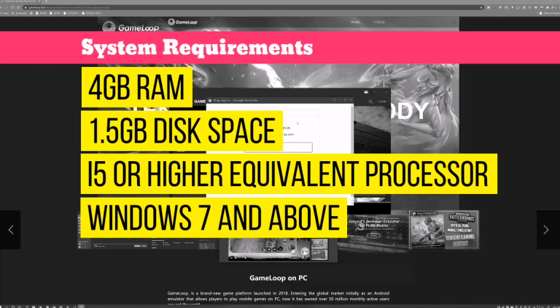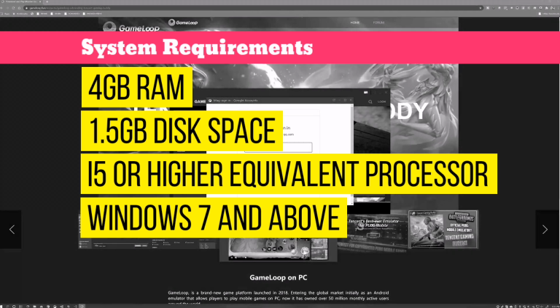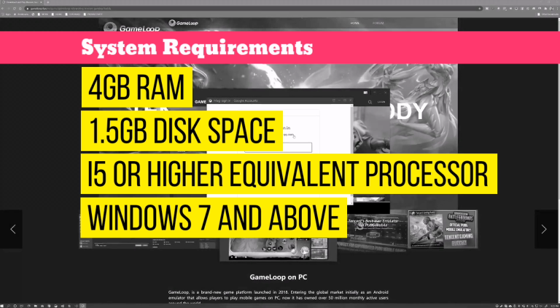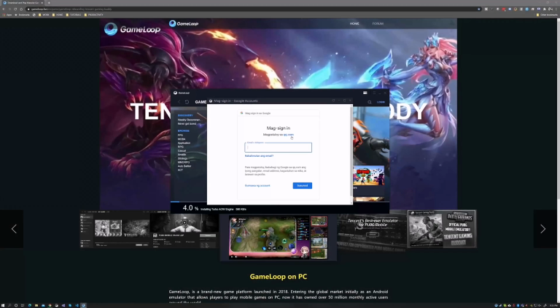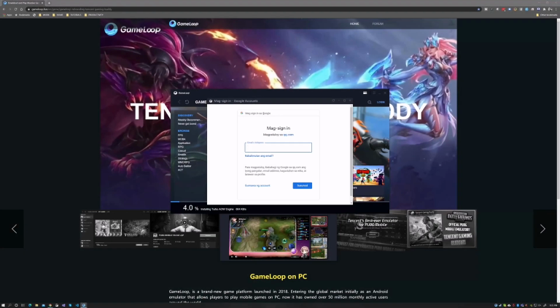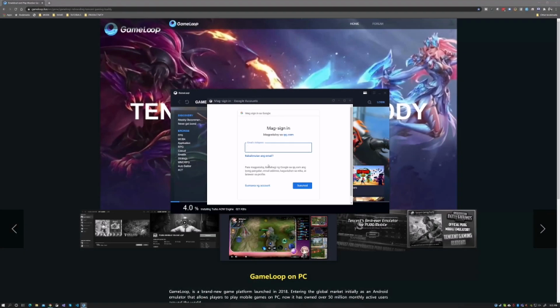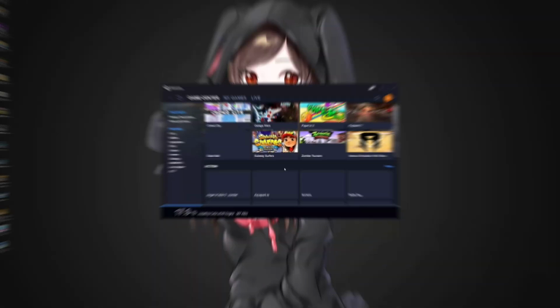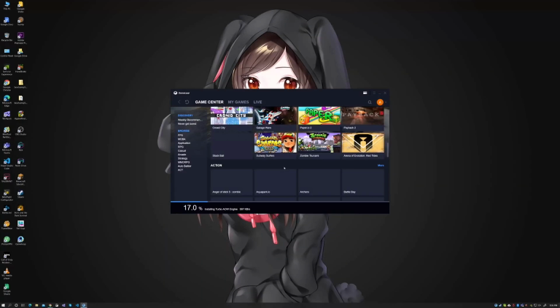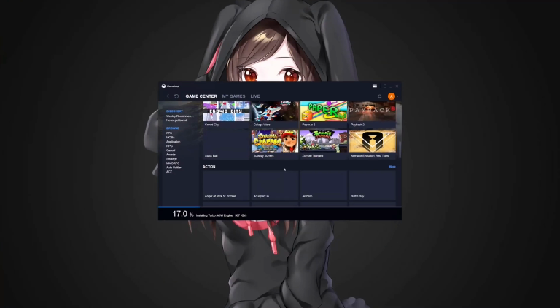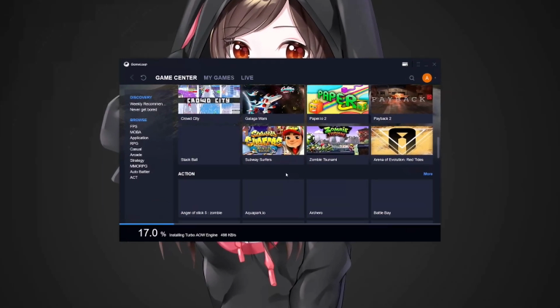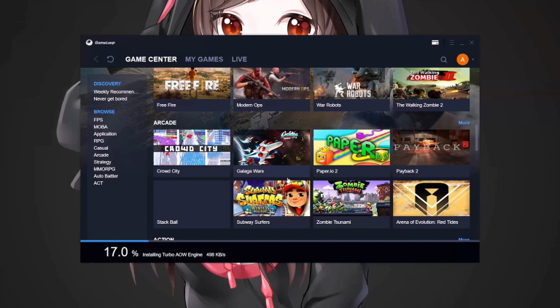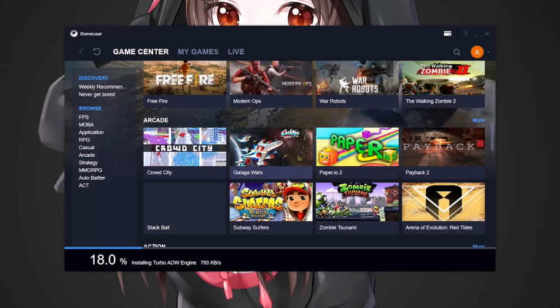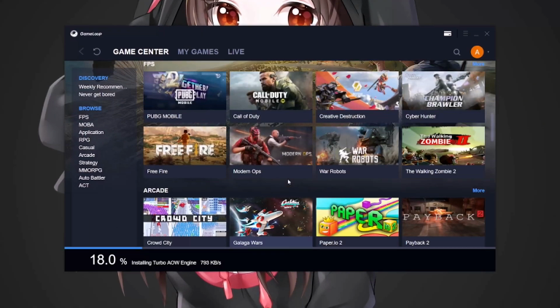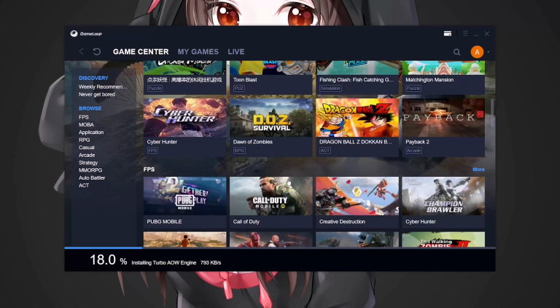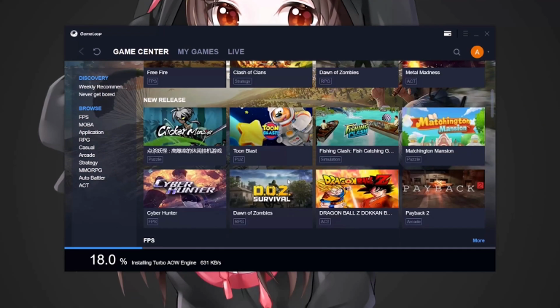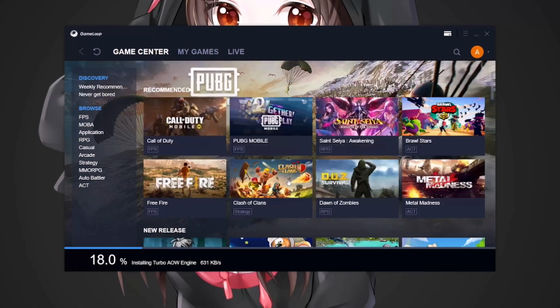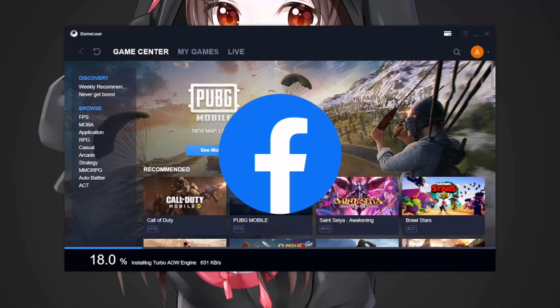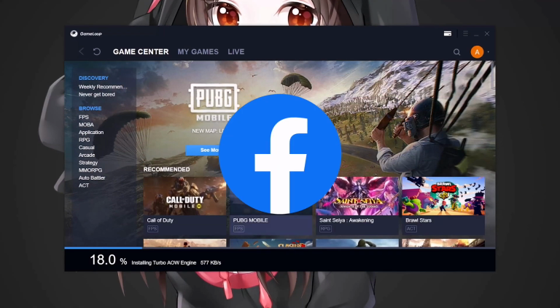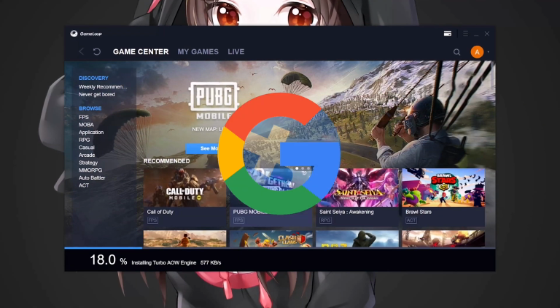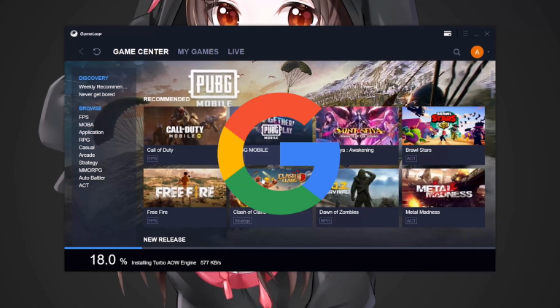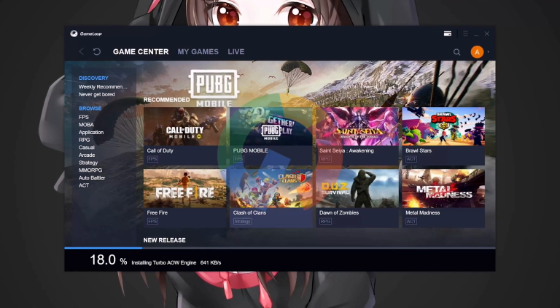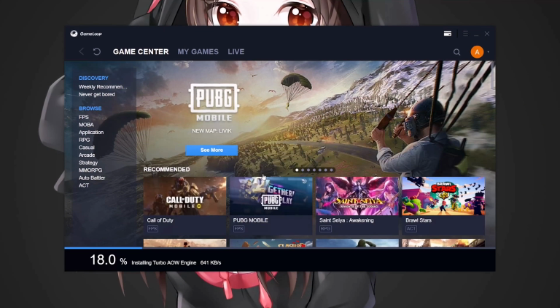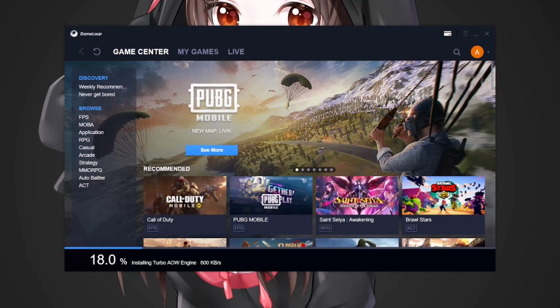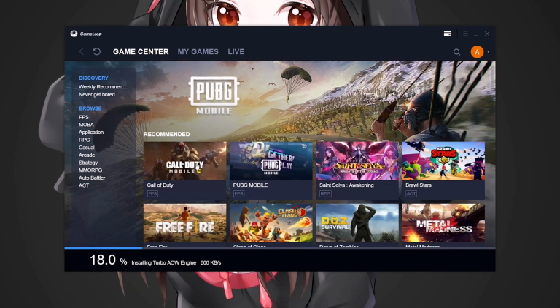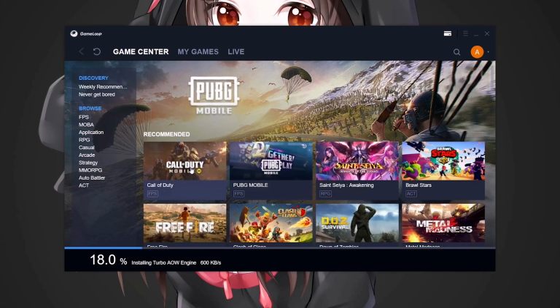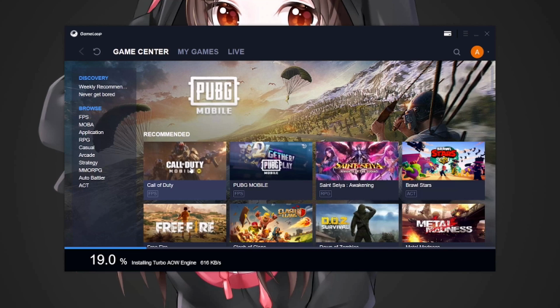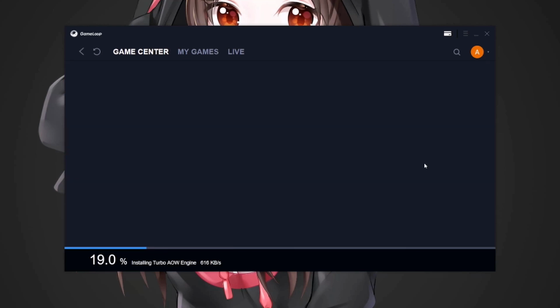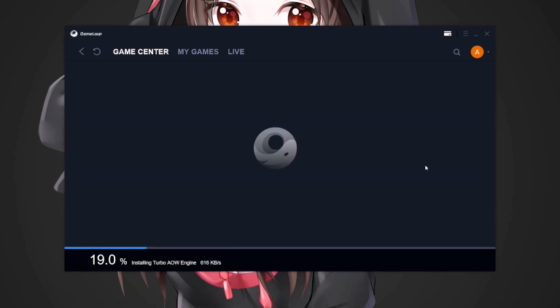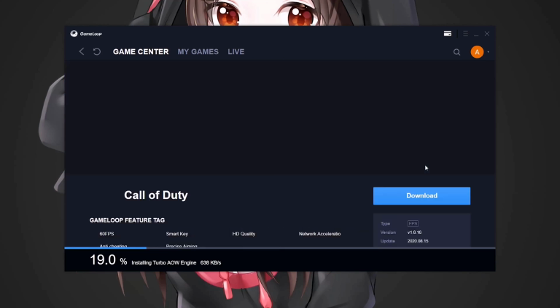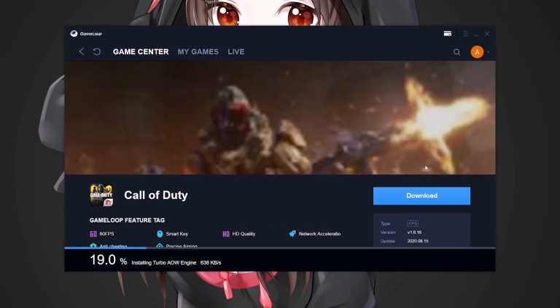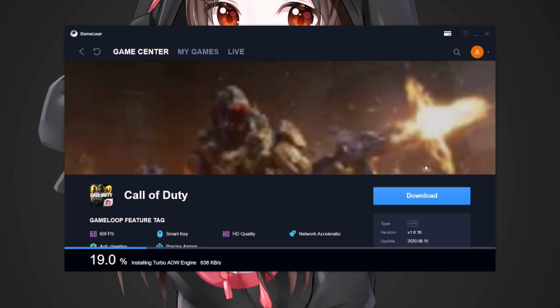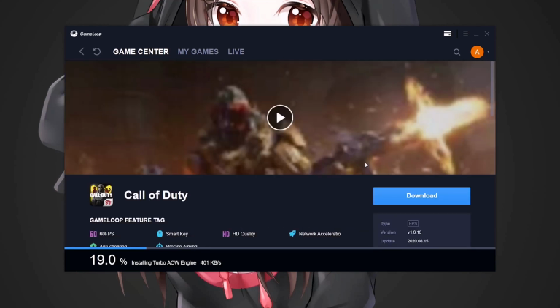Unfortunately, you won't find this program for Mac. After installation, just log in using your Facebook or Google account. Next, browse and install Call of Duty Mobile from the Game Center tab and you're done.